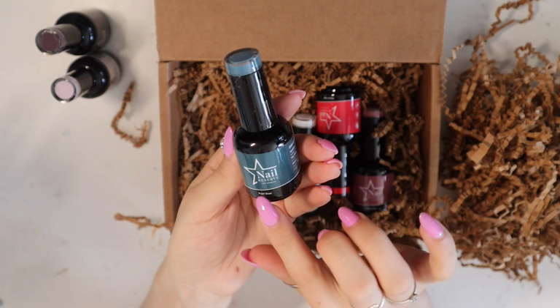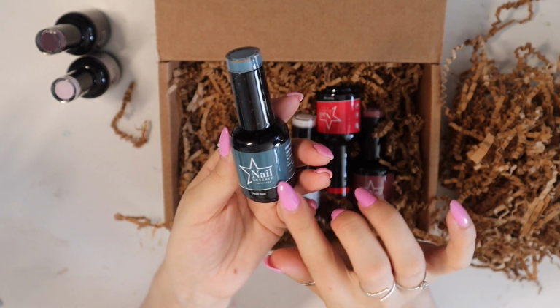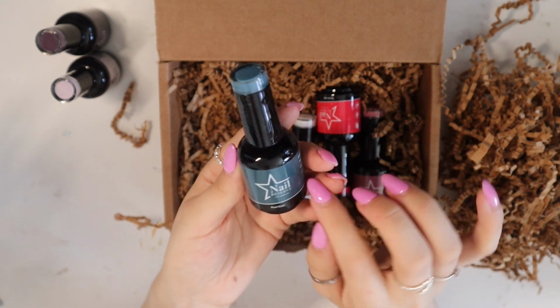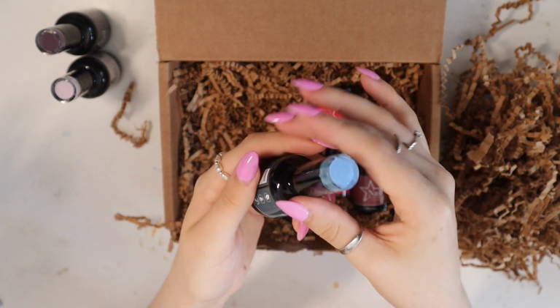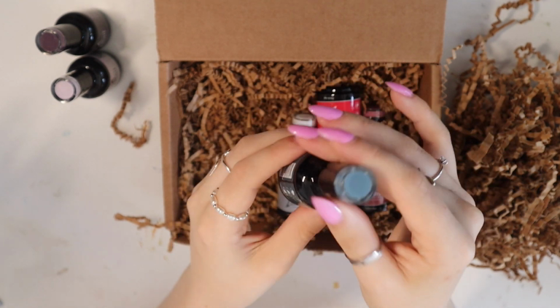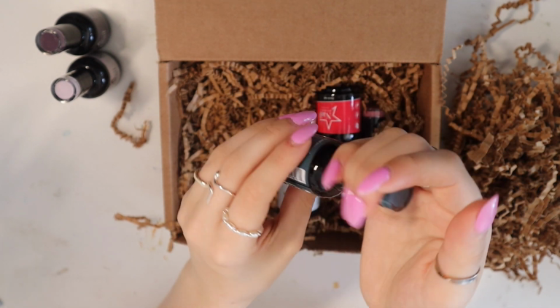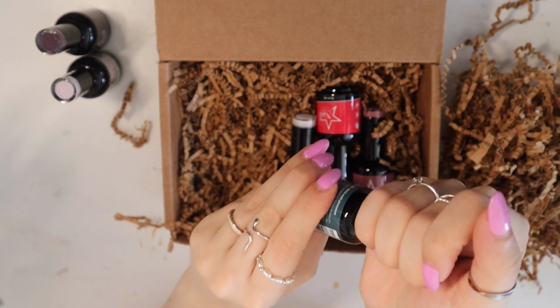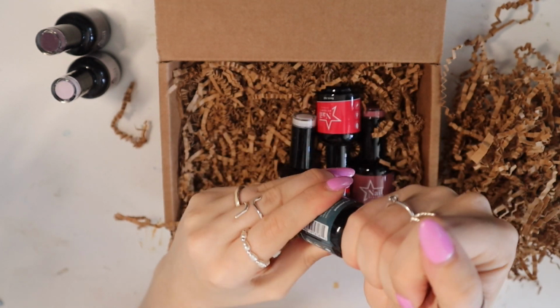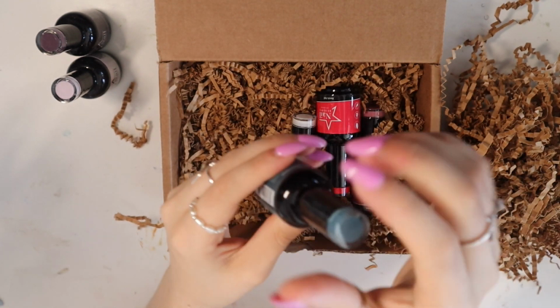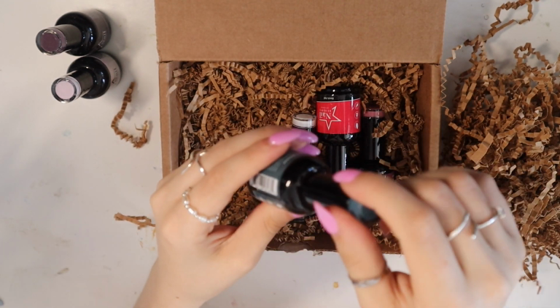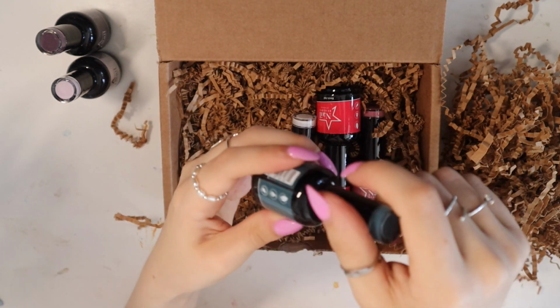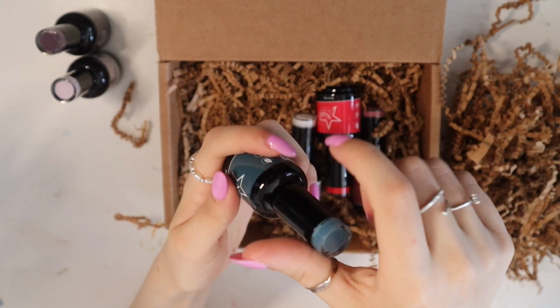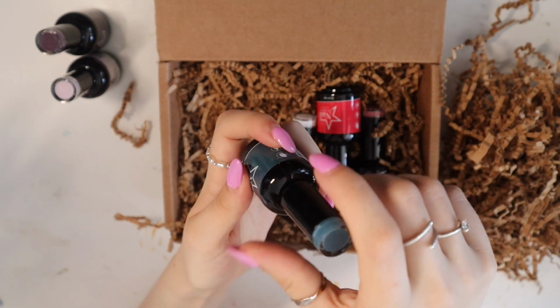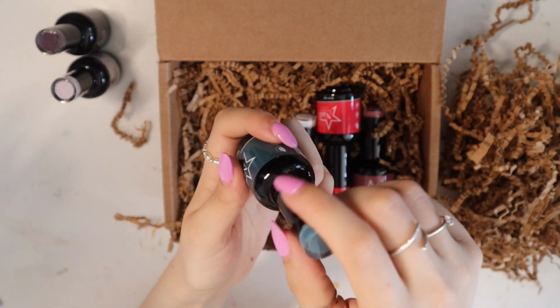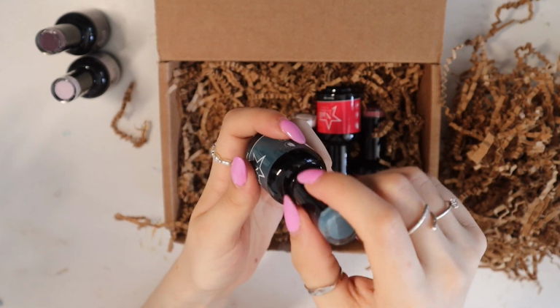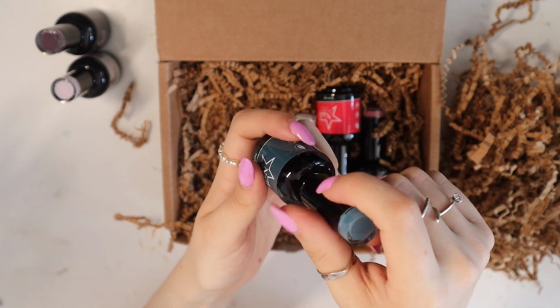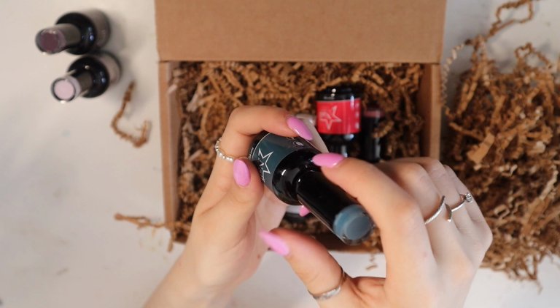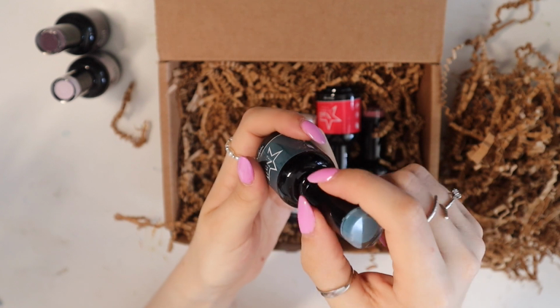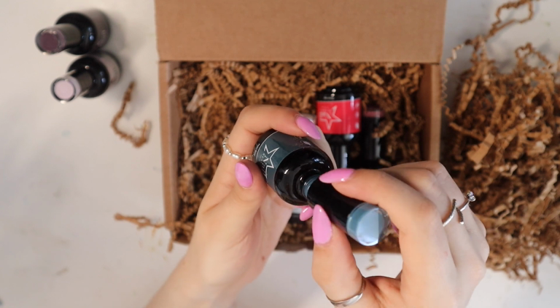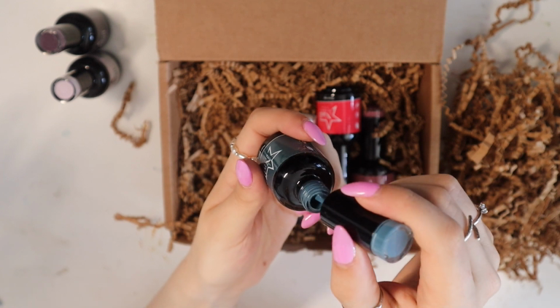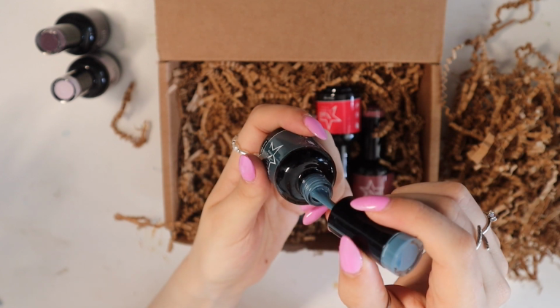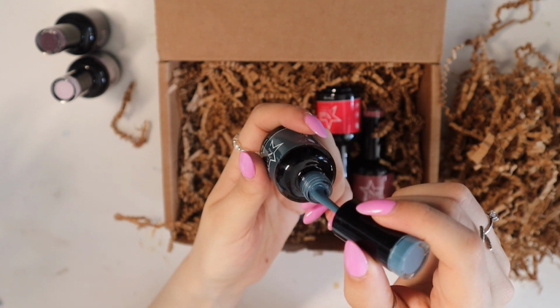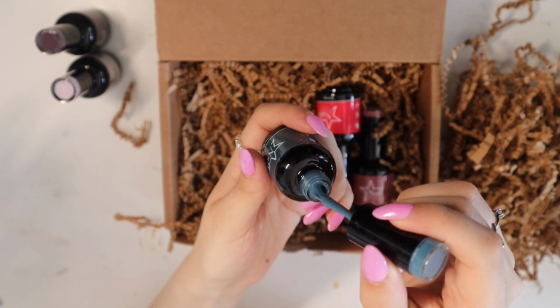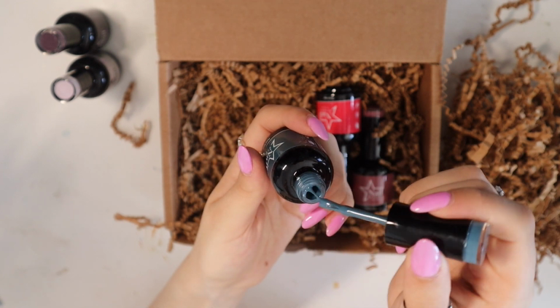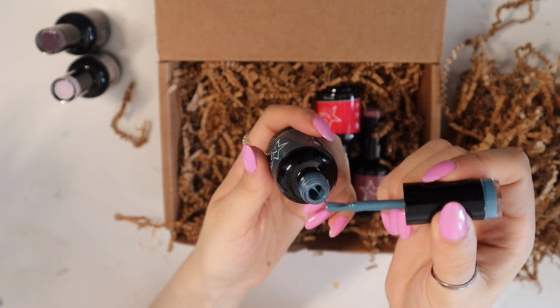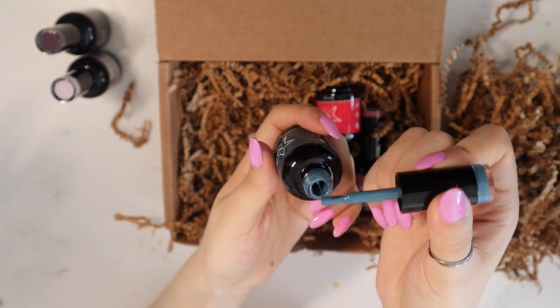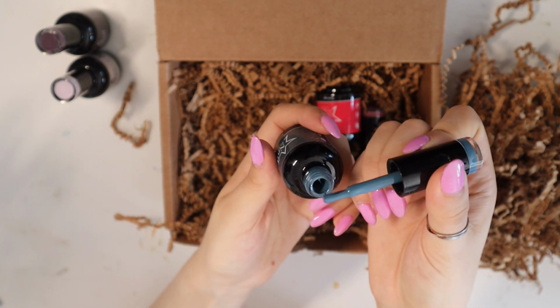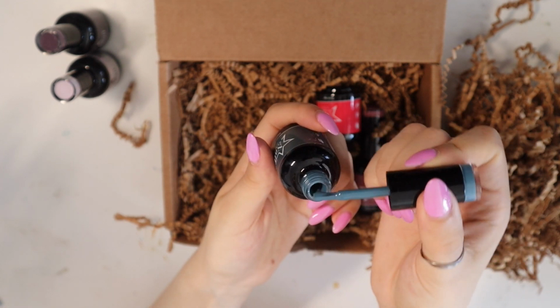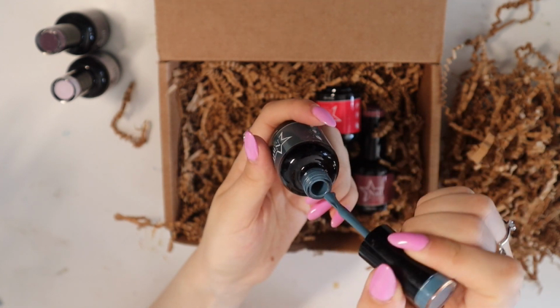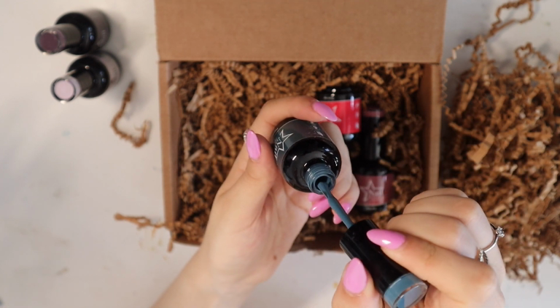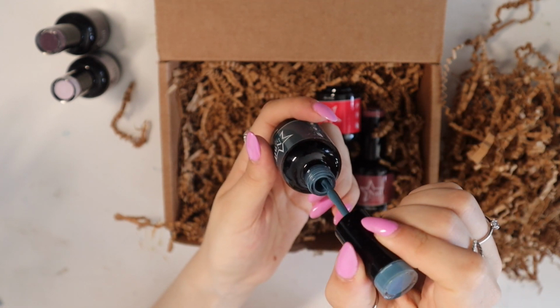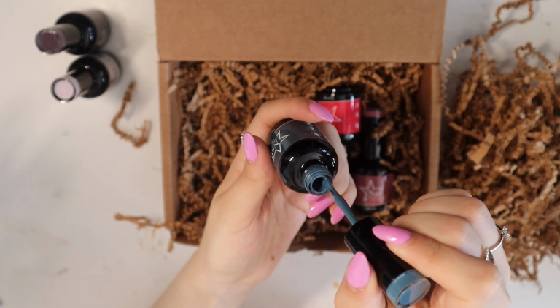Then we have this one — Pearl River, a sort of dark, steely blue. That looks really nice.